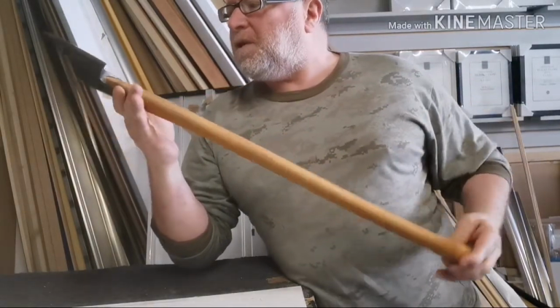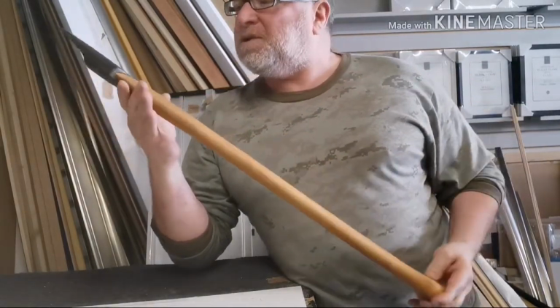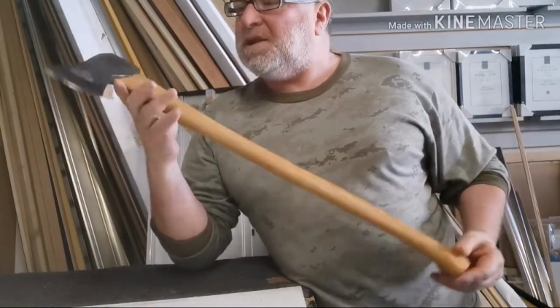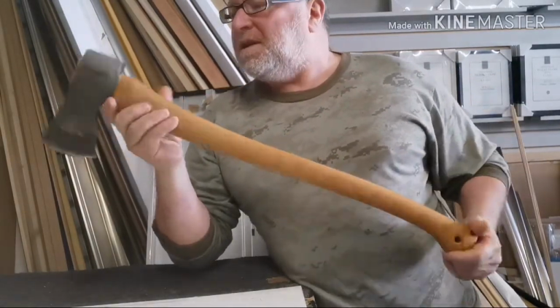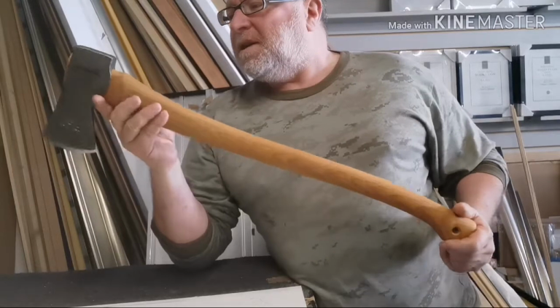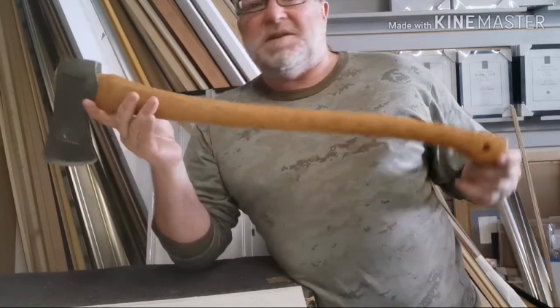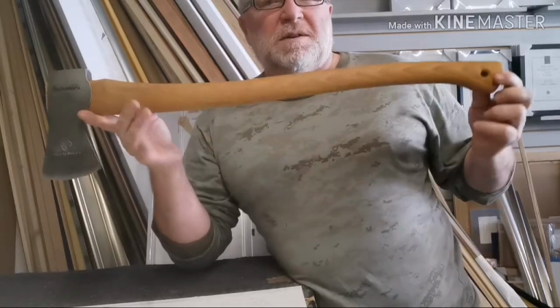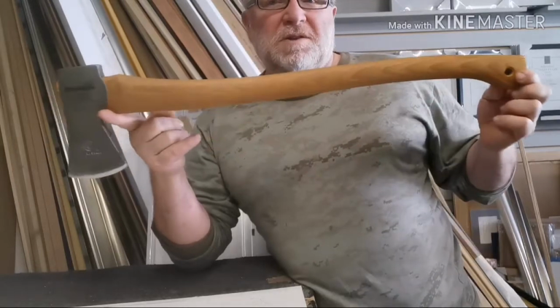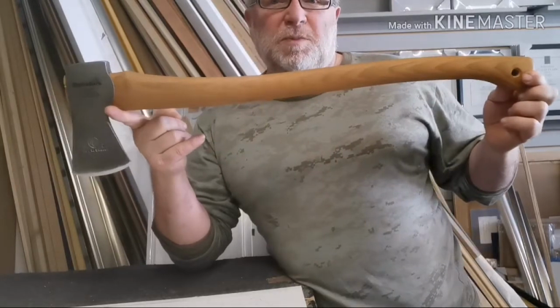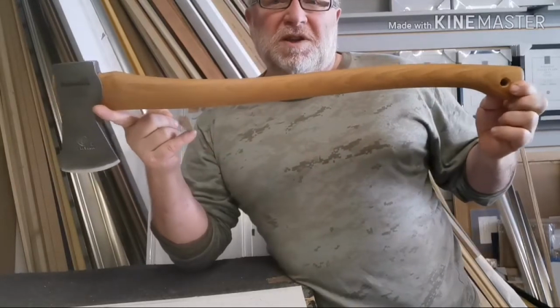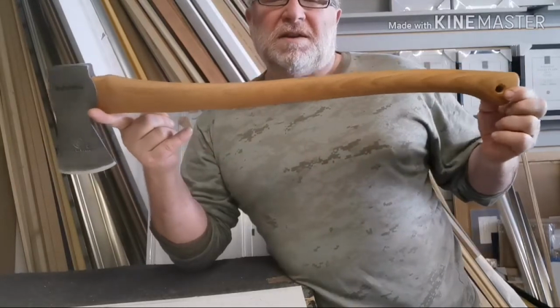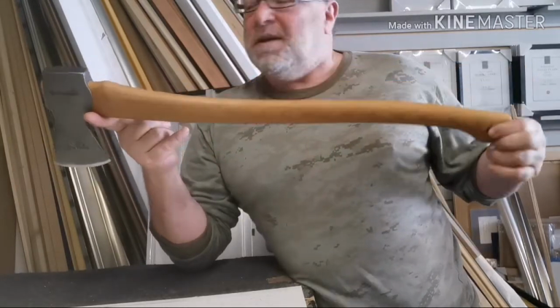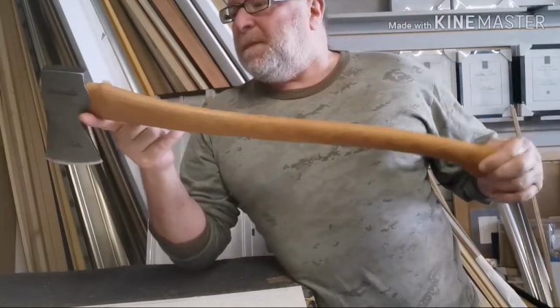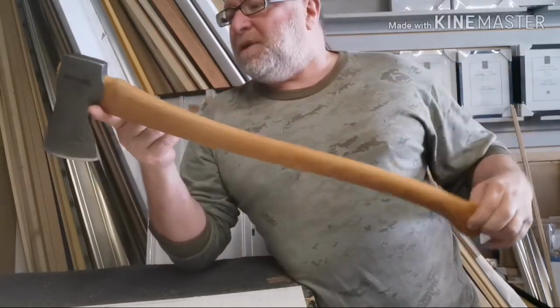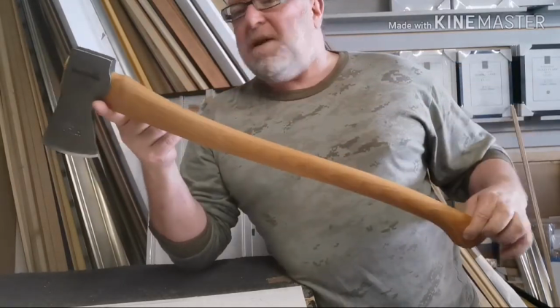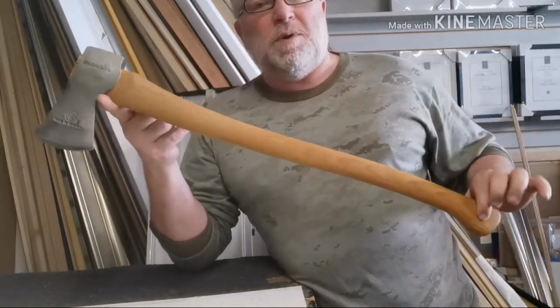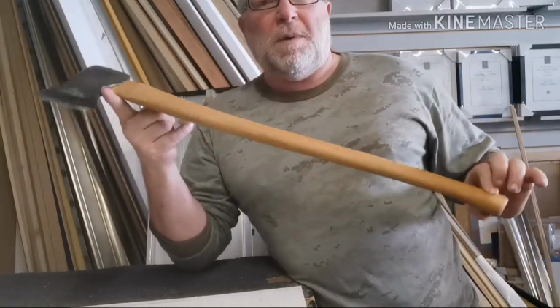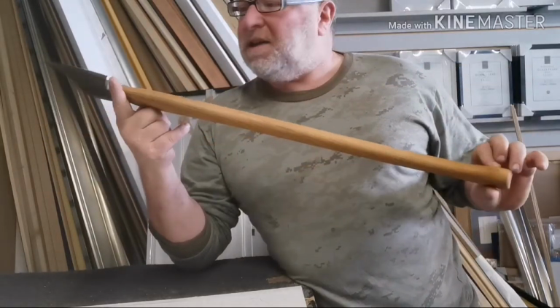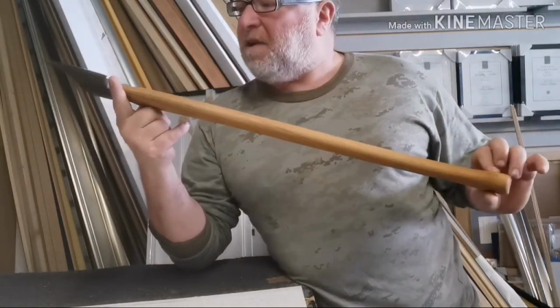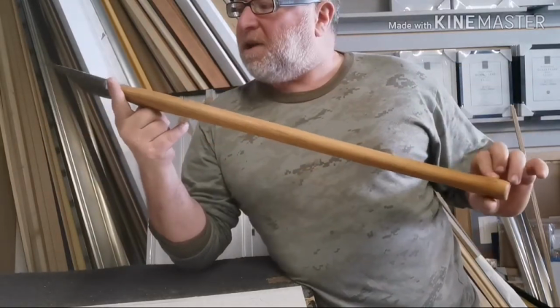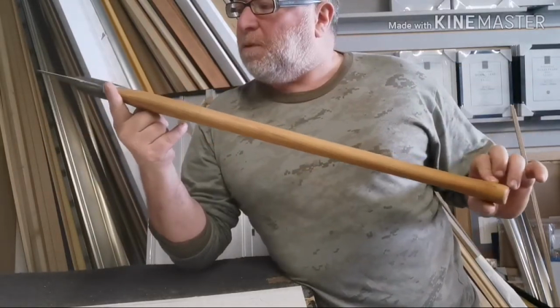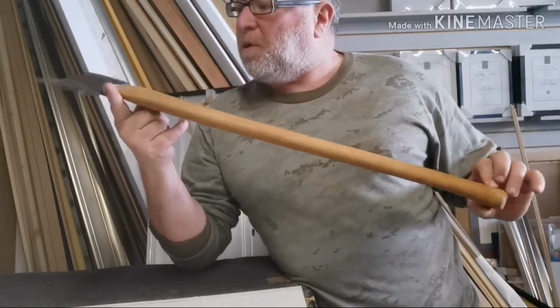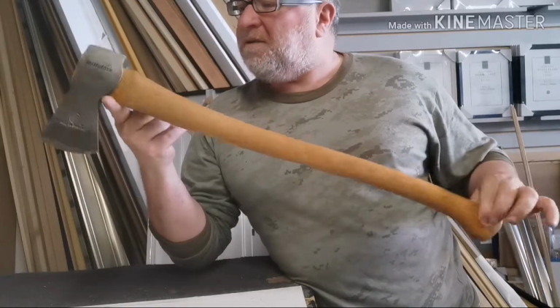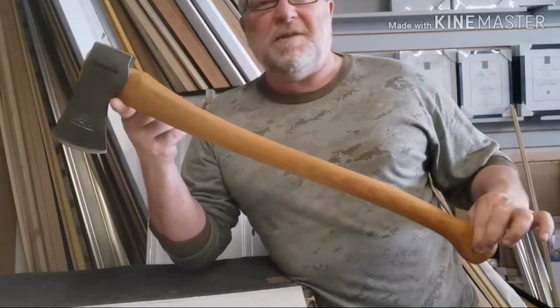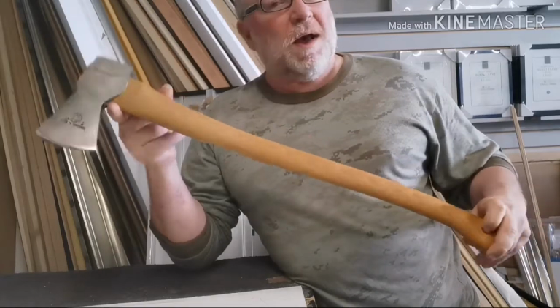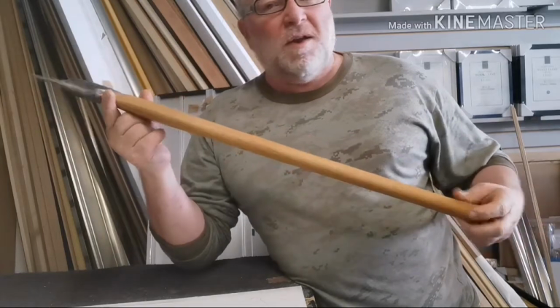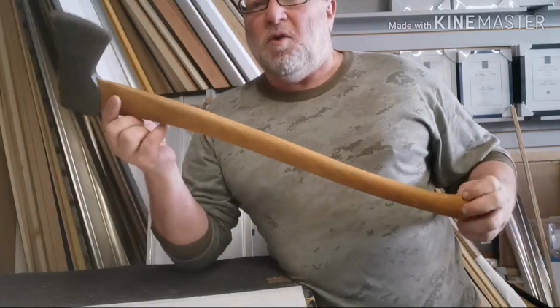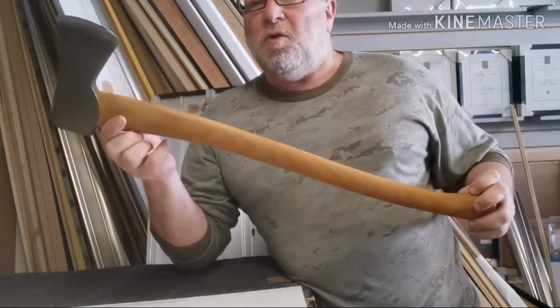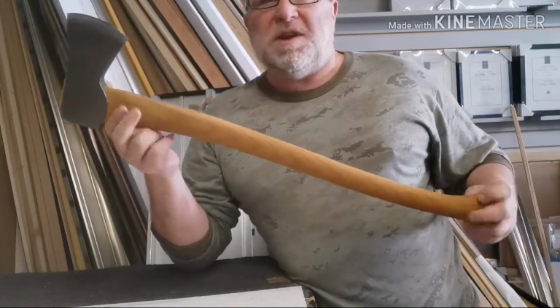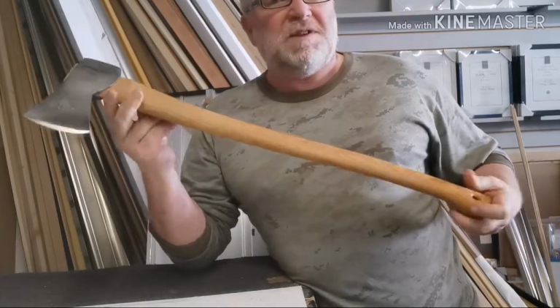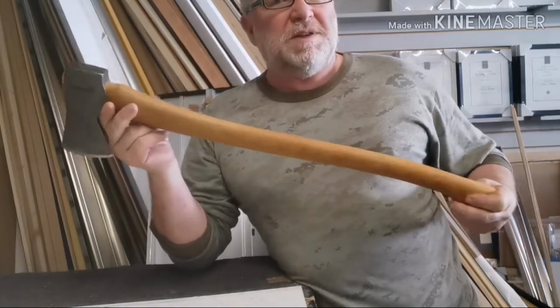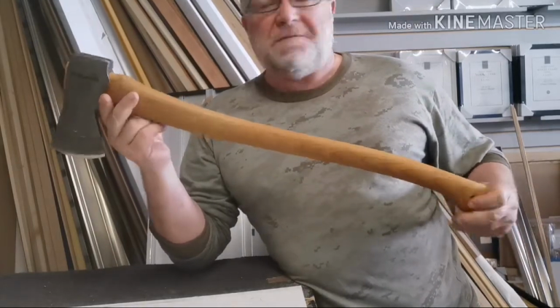What I thought I'd do with this is turn it into a project axe — maybe put it on my Instagram channel or on here as a giveaway, or just give it to someone as a gift.